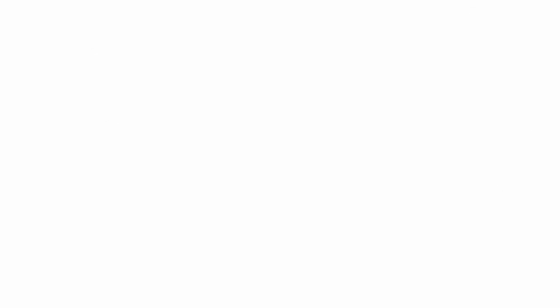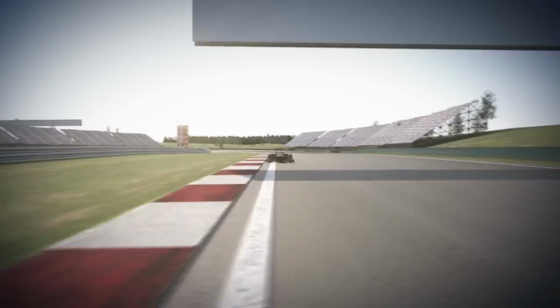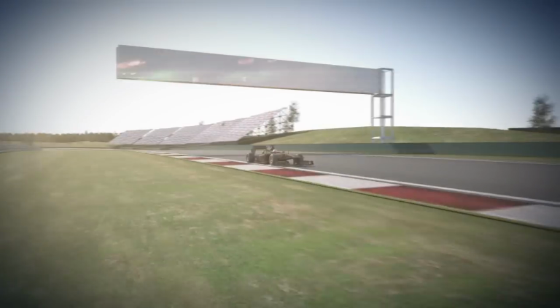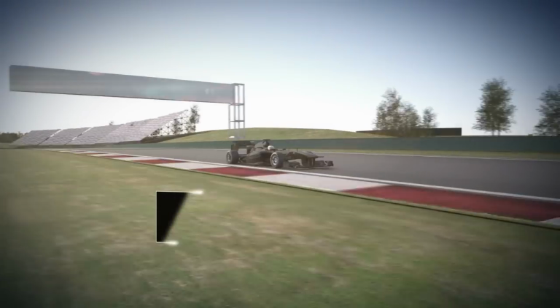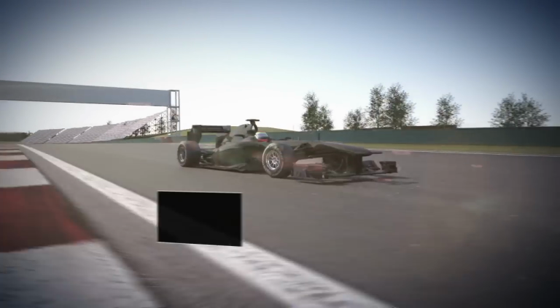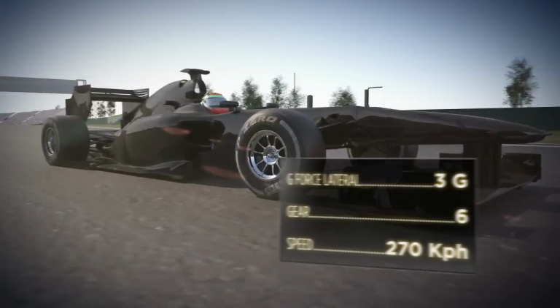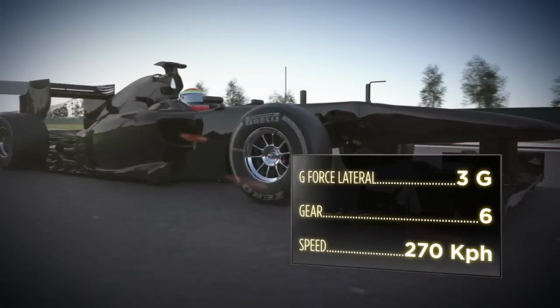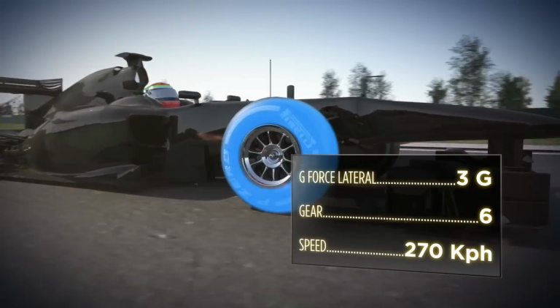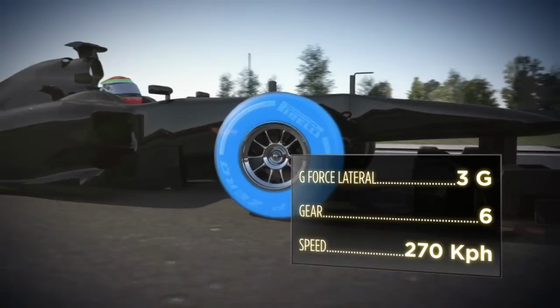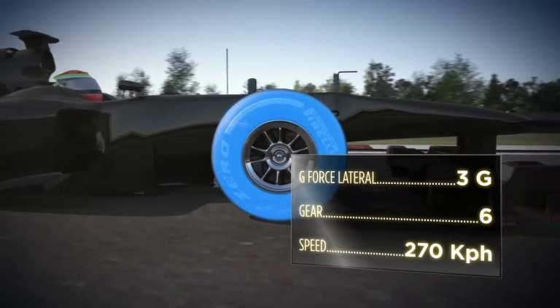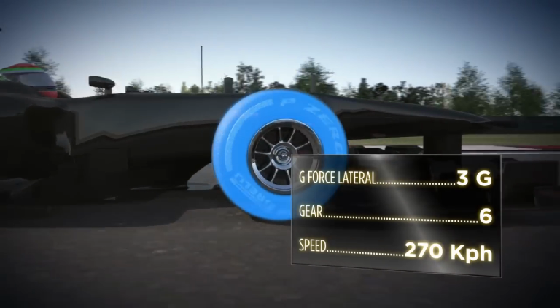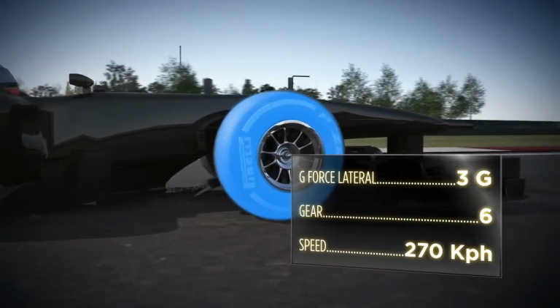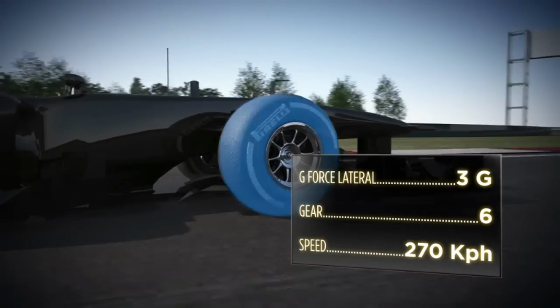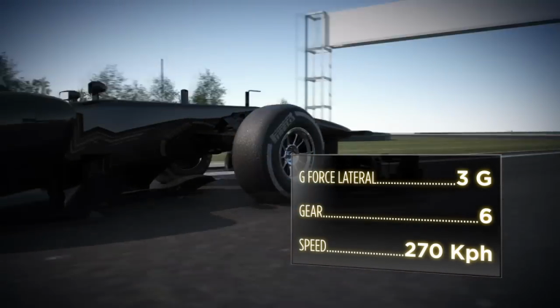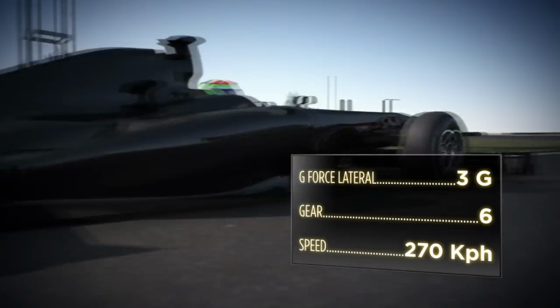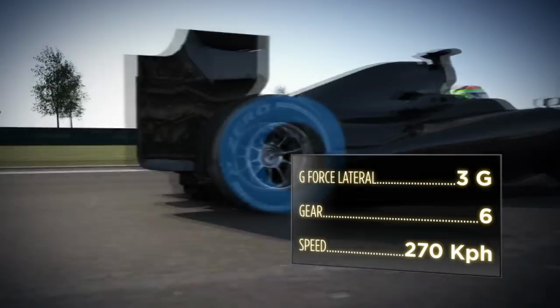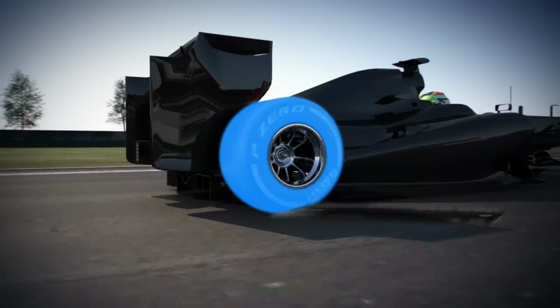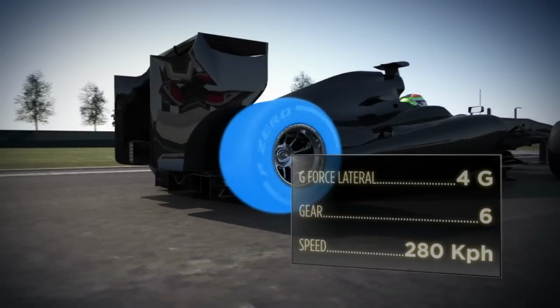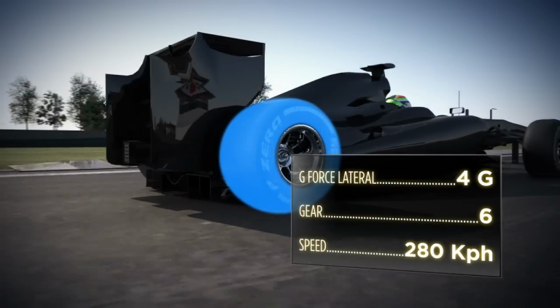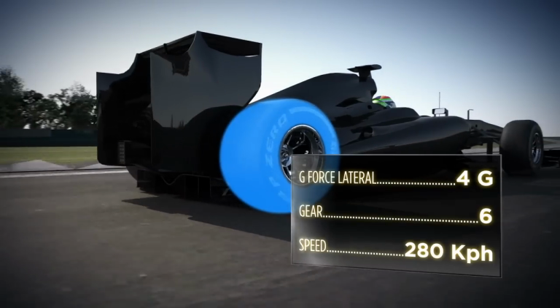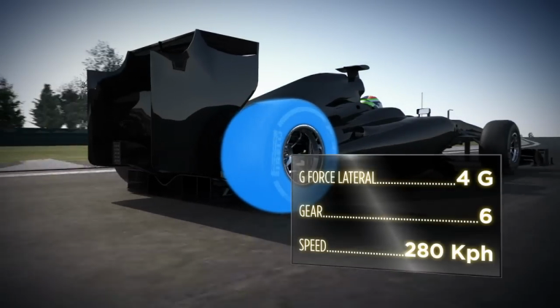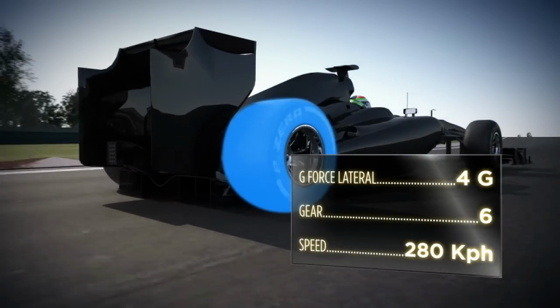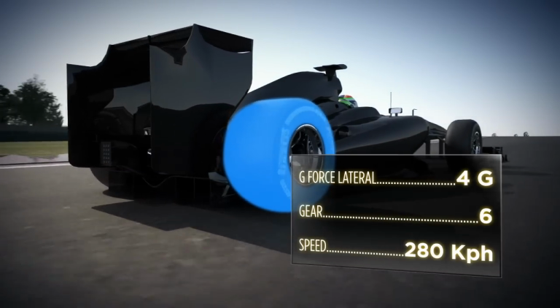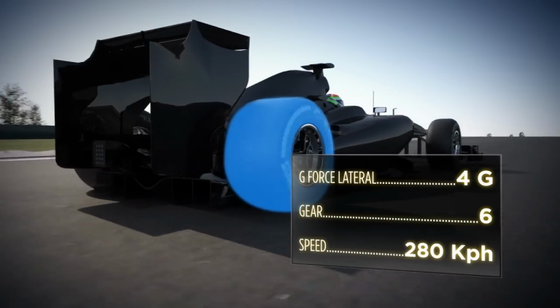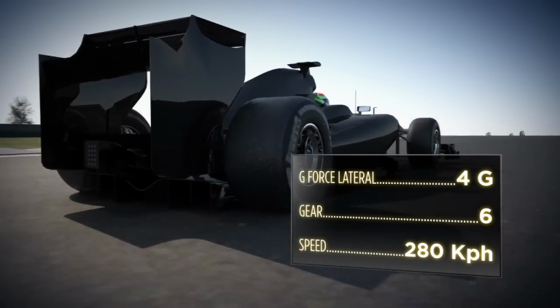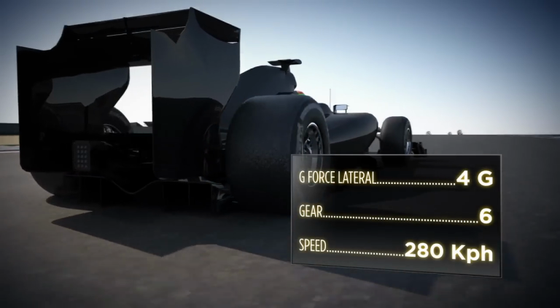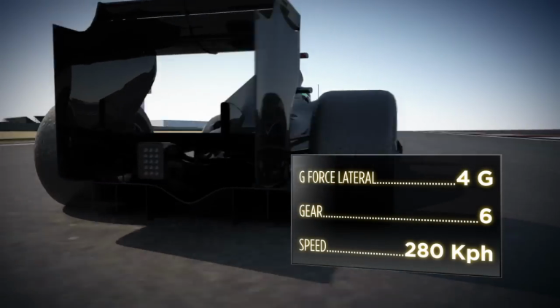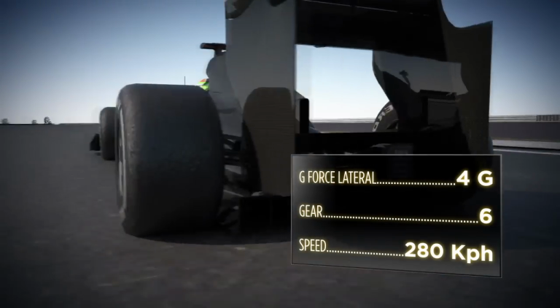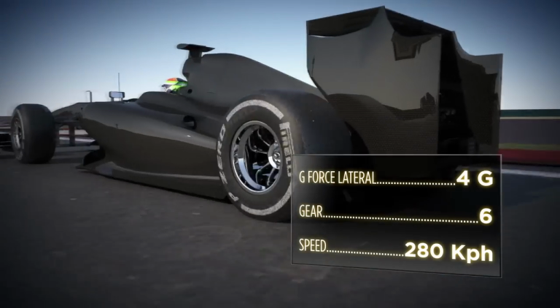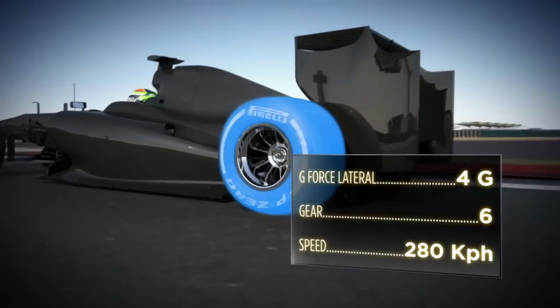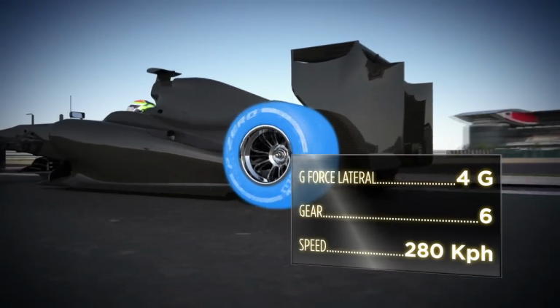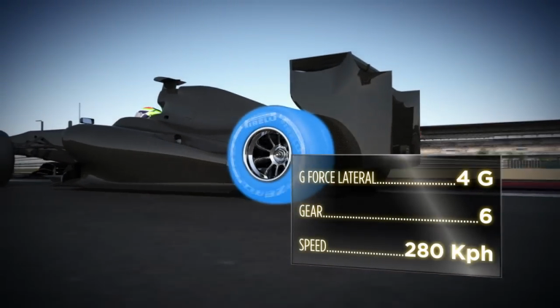Turns 7 and 8 are taken in quick succession at 270 kph. There is 3G of sideways acceleration, rising to 4G as the cars round the right-hand bend. The loaded tyres have to cope with significant lateral forces.